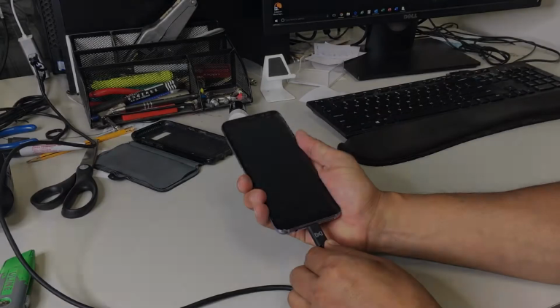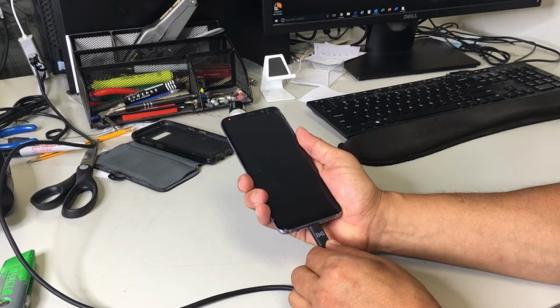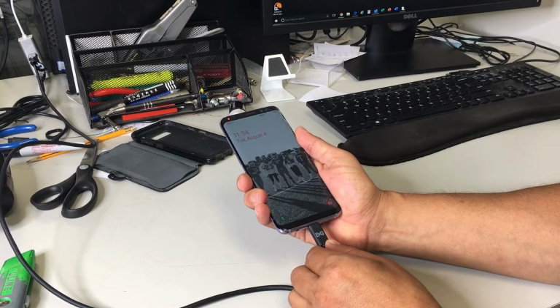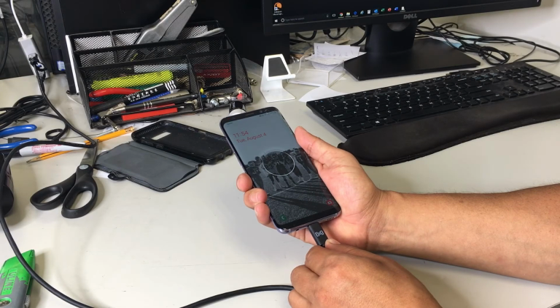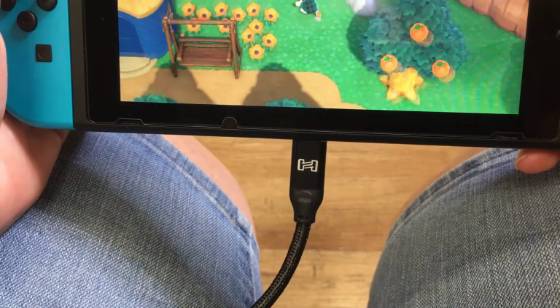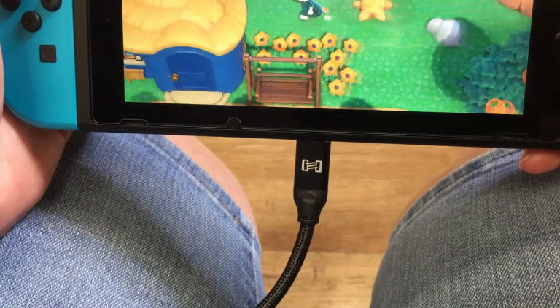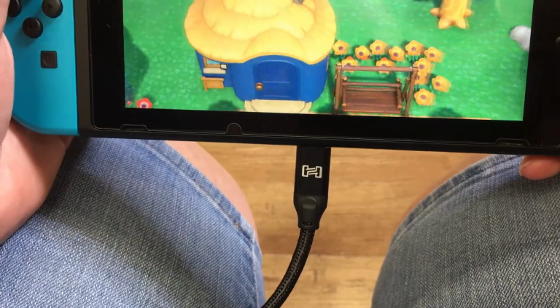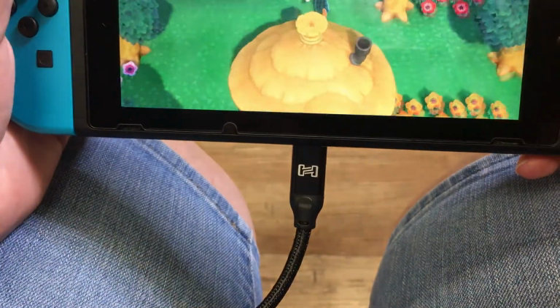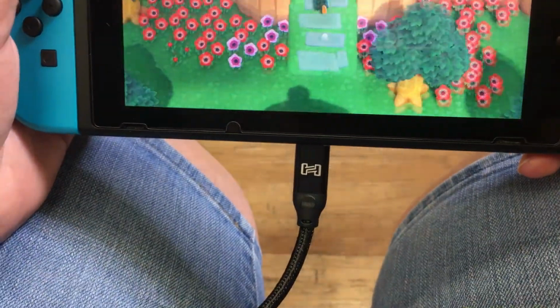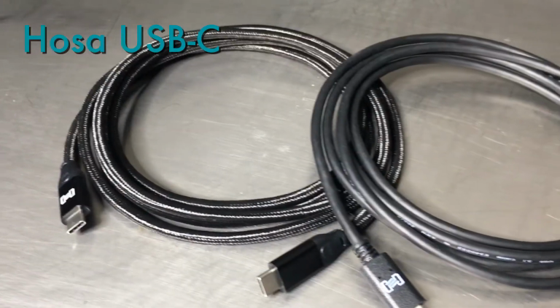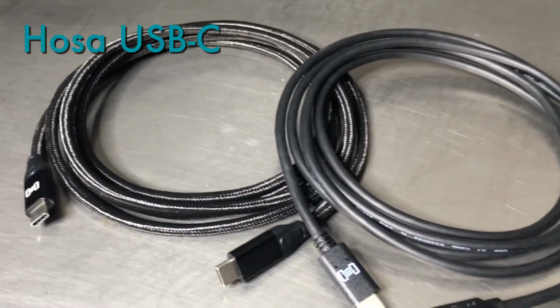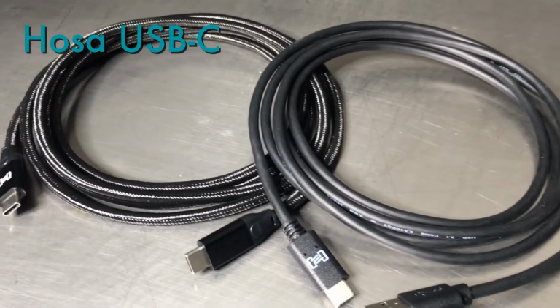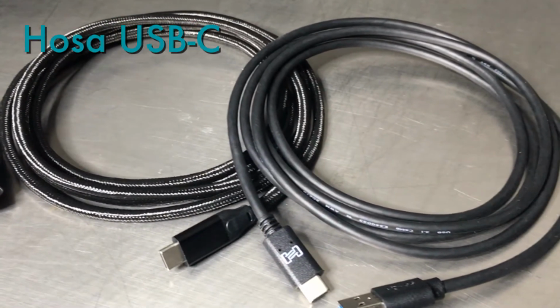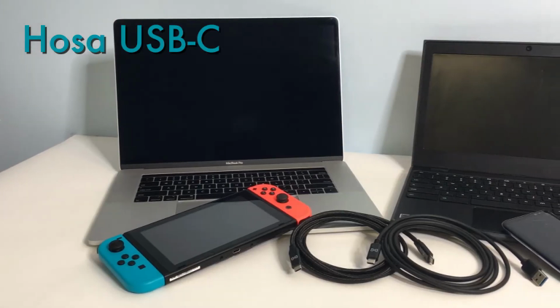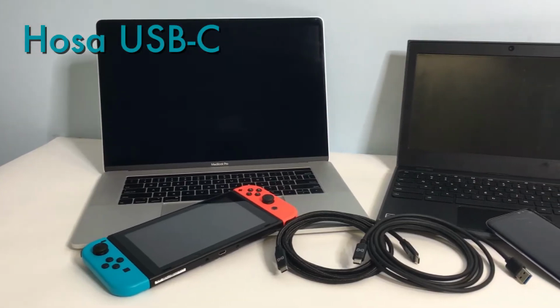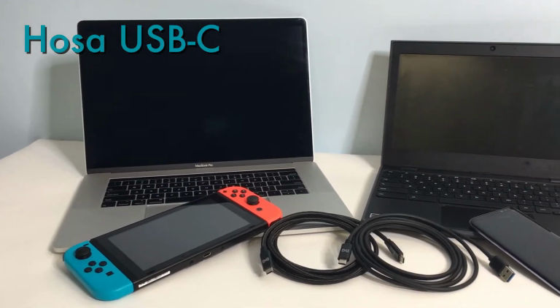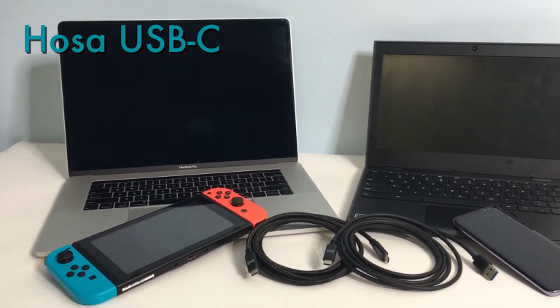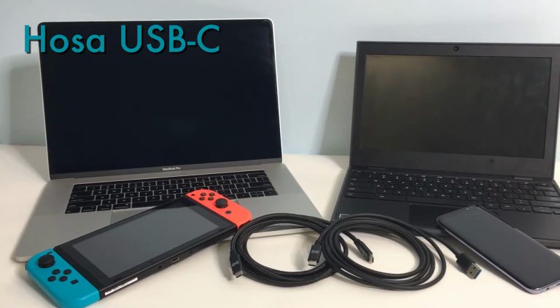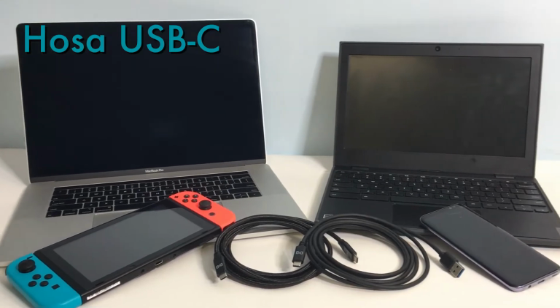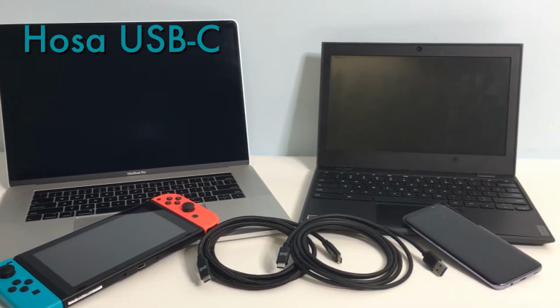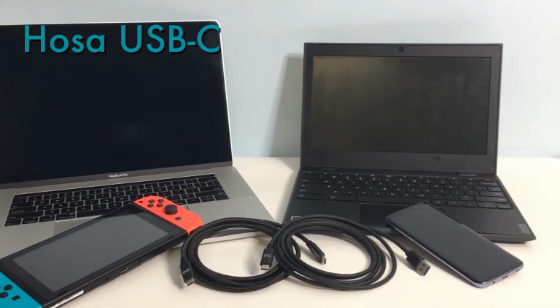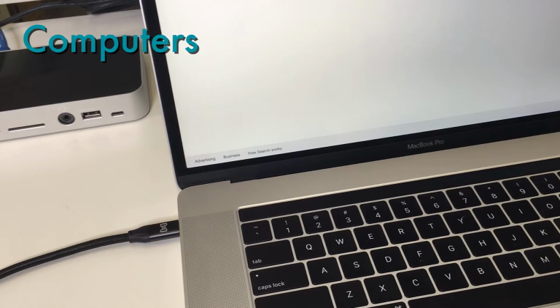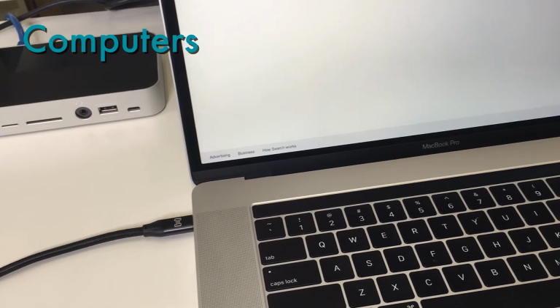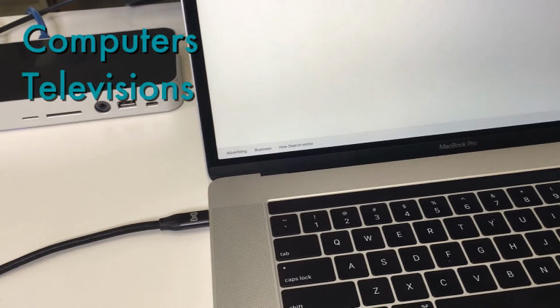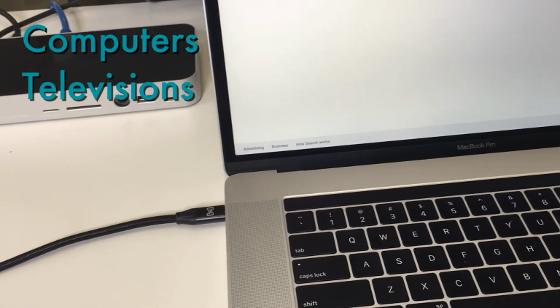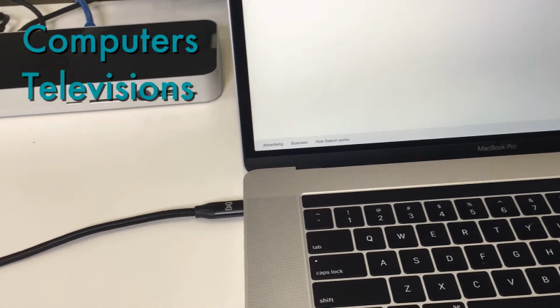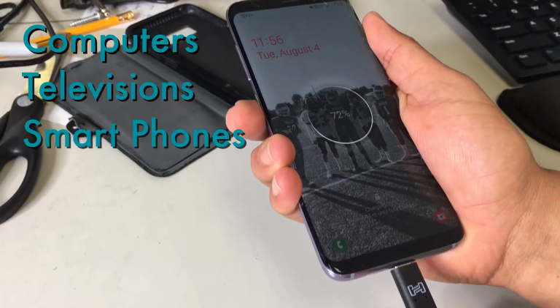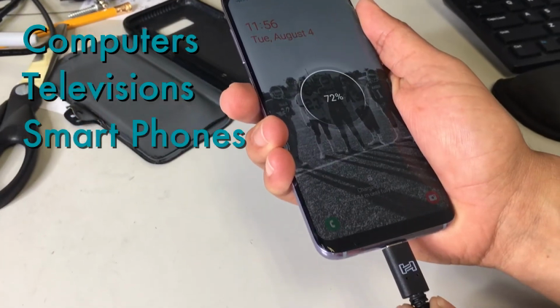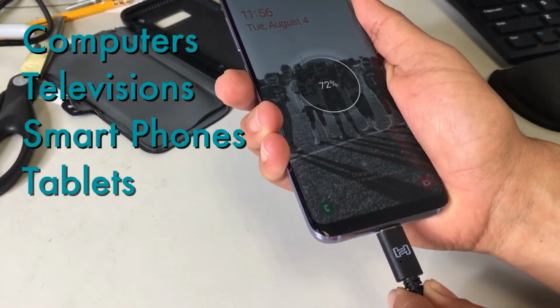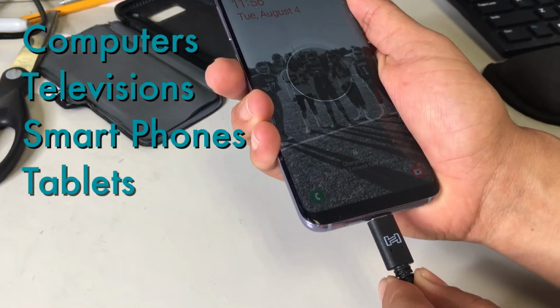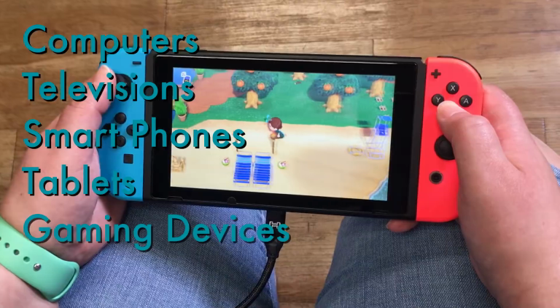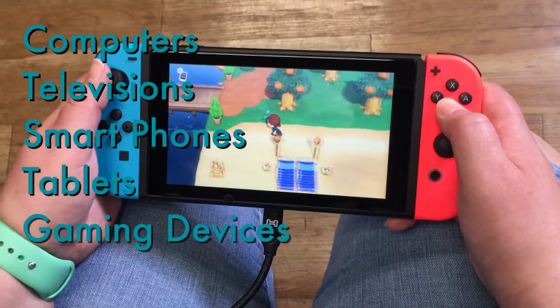Introducing the newest addition to the HOSA SuperSpeed USB line: the USB-C. More manufacturers are adopting USB-C as their primary connection for computers, televisions, smartphones, tablets, and even gaming devices.